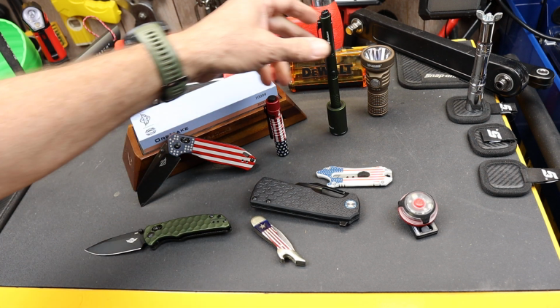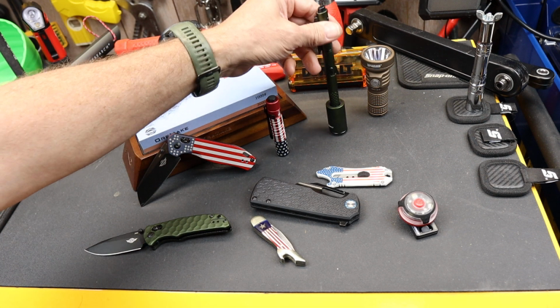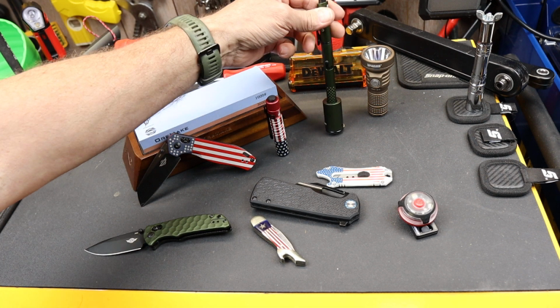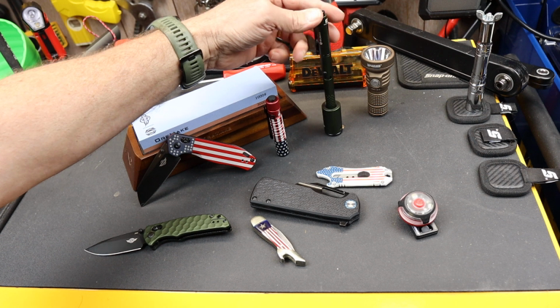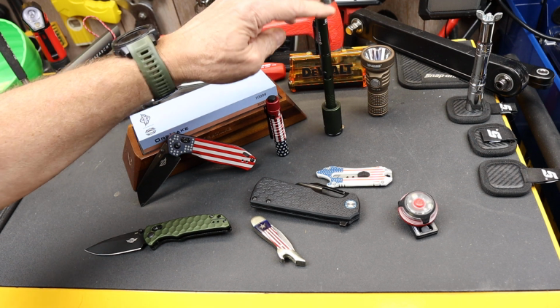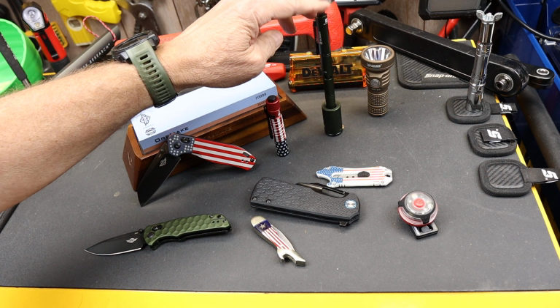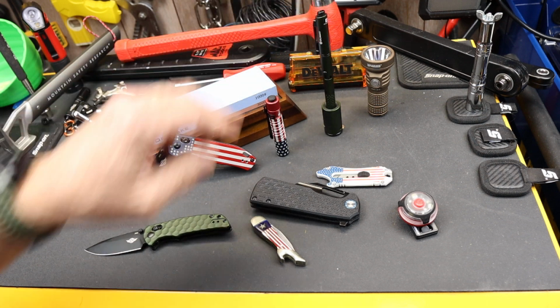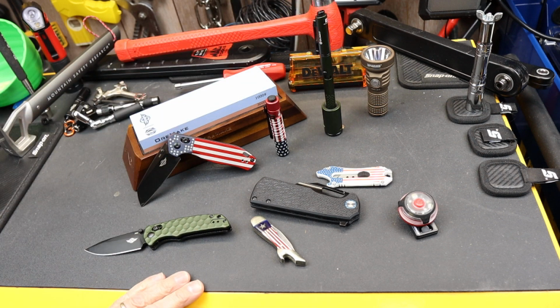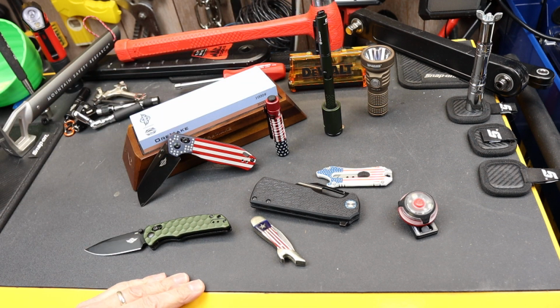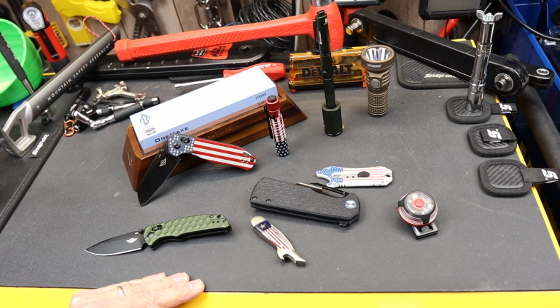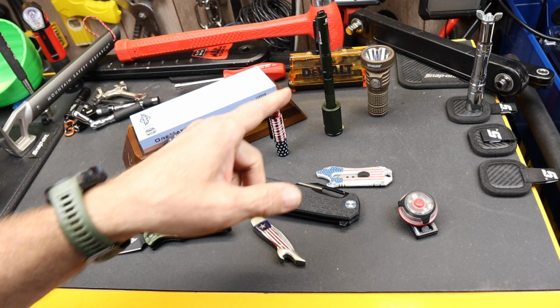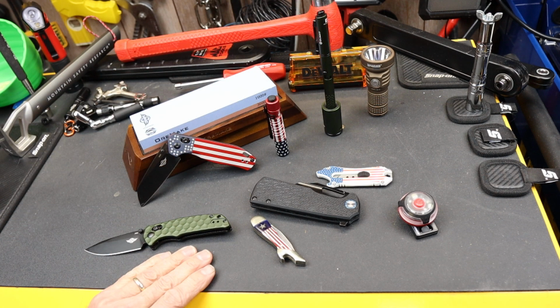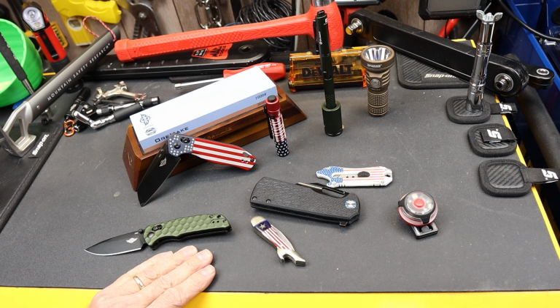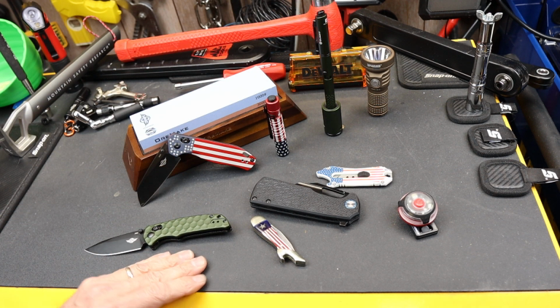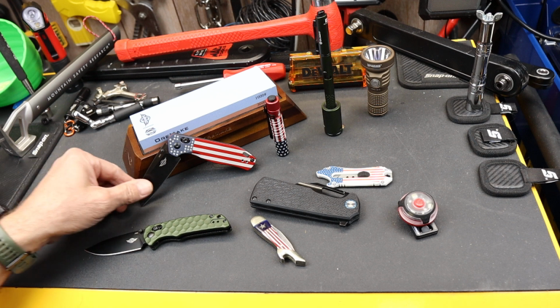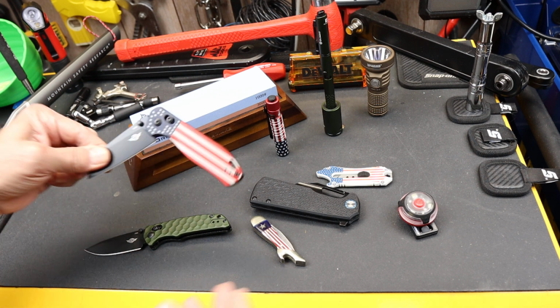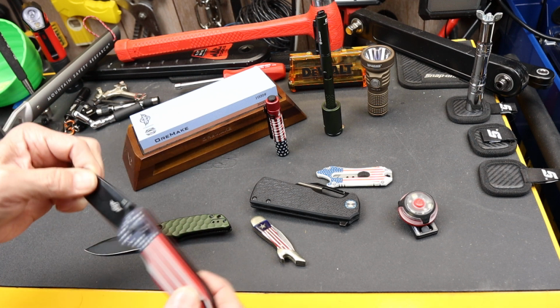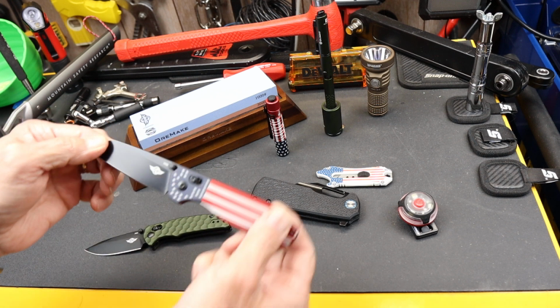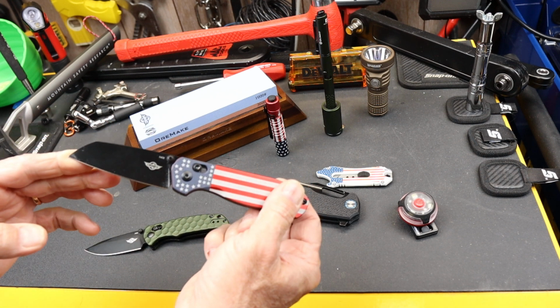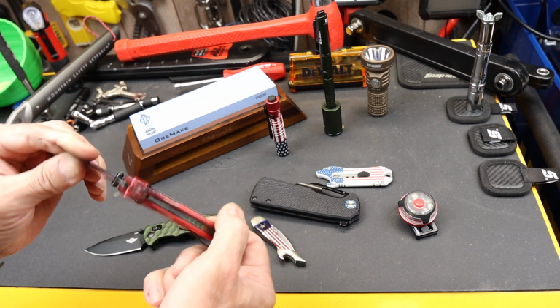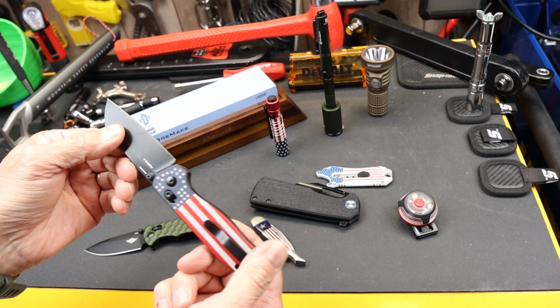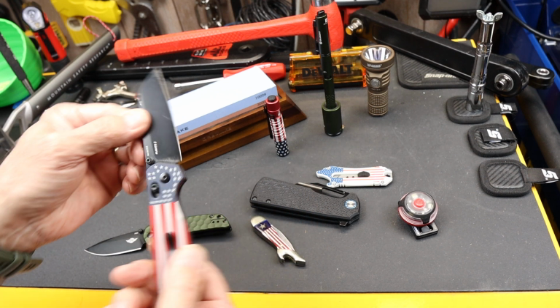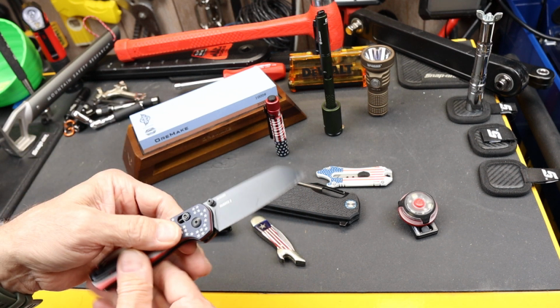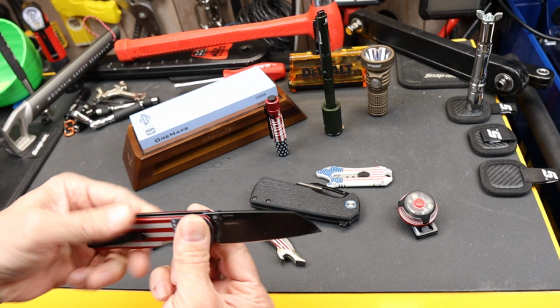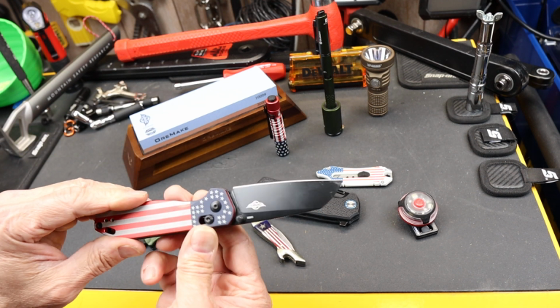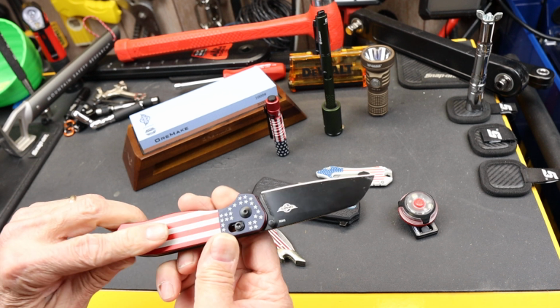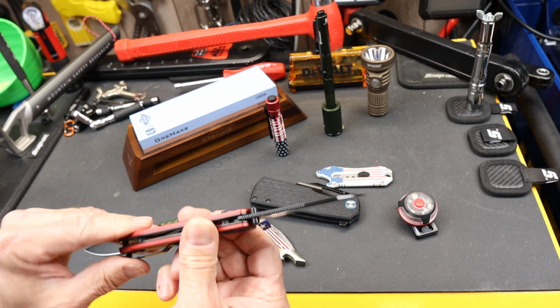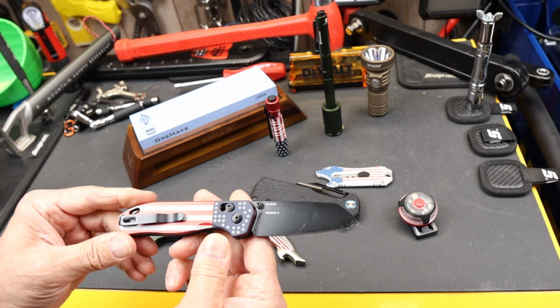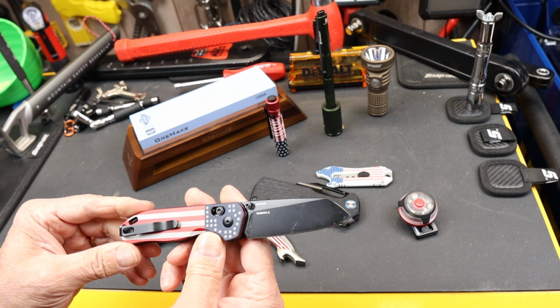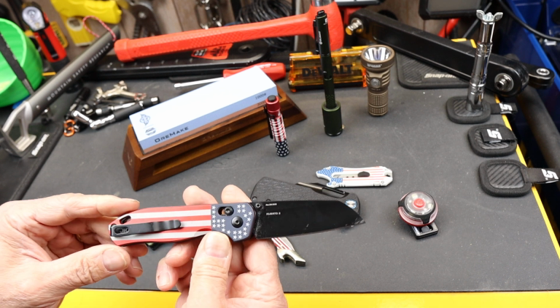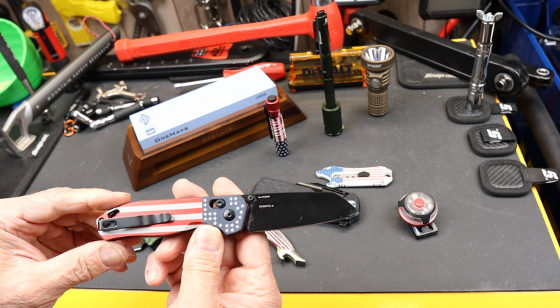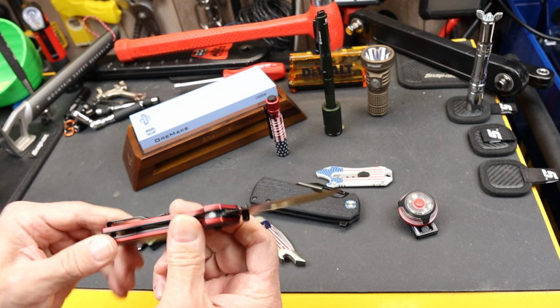They also have an updated O-pen — I'll do a separate video on that, it's really cool. But anyway, this is the main thing that Olight has really splashed with the U.S. flag. This is the Roboto II.